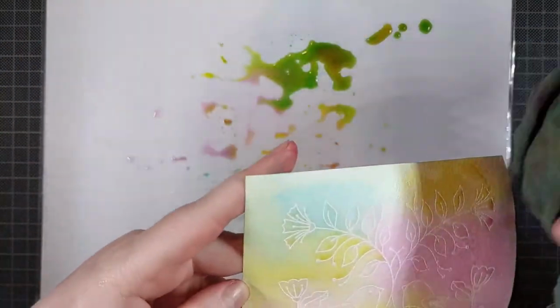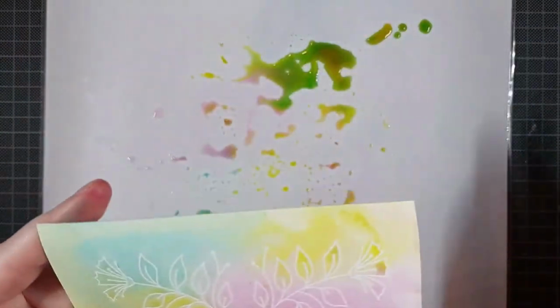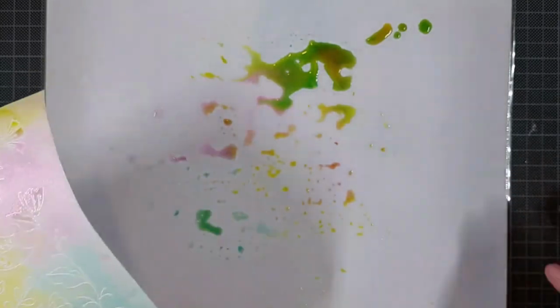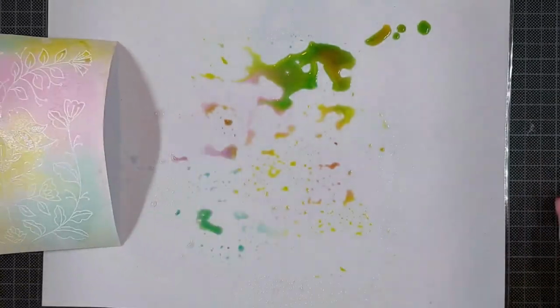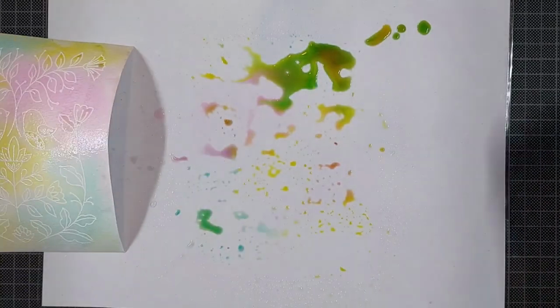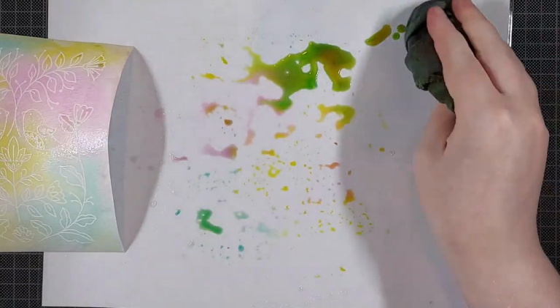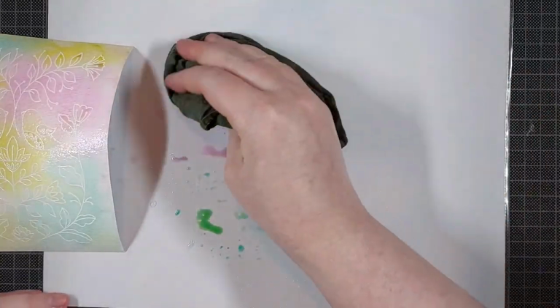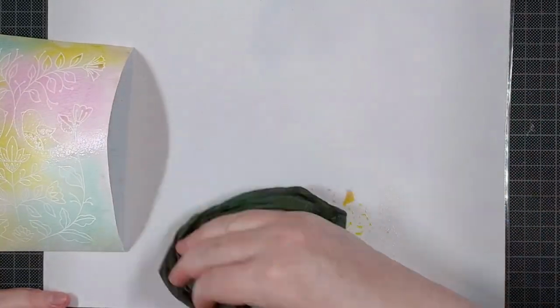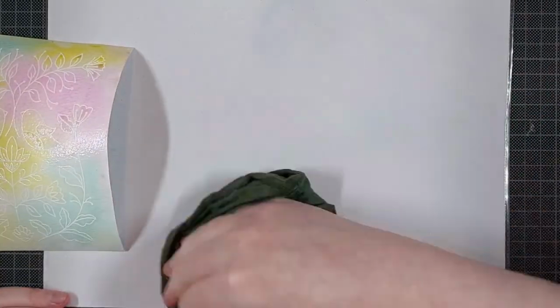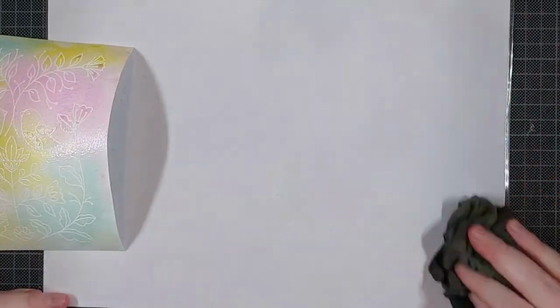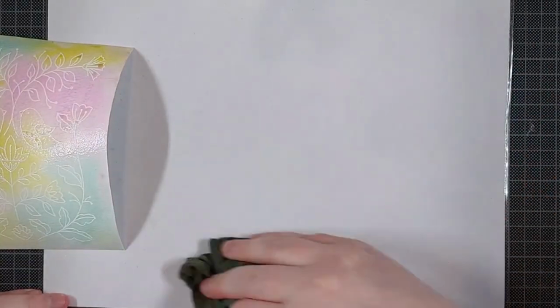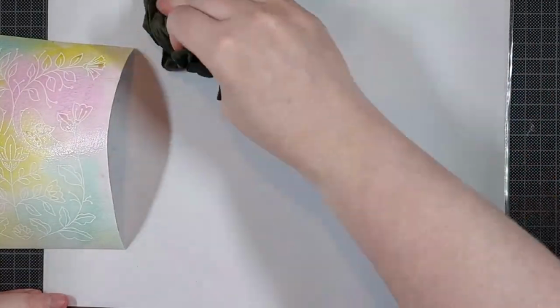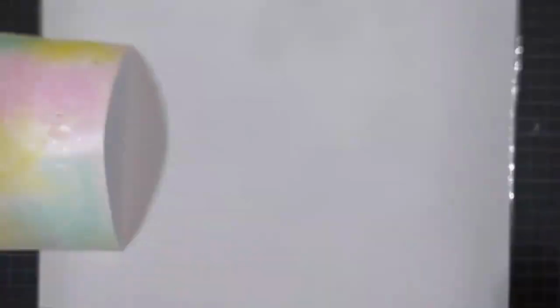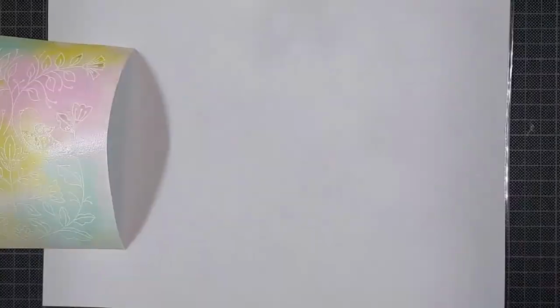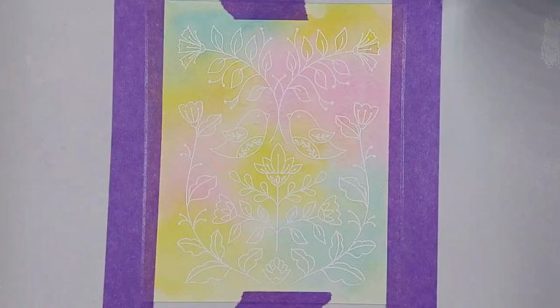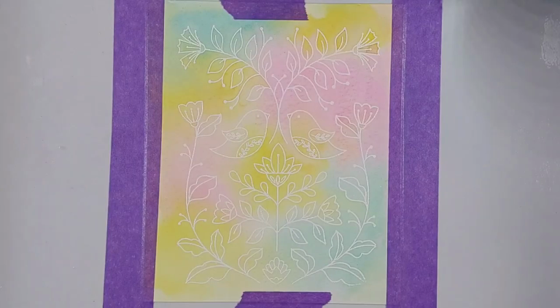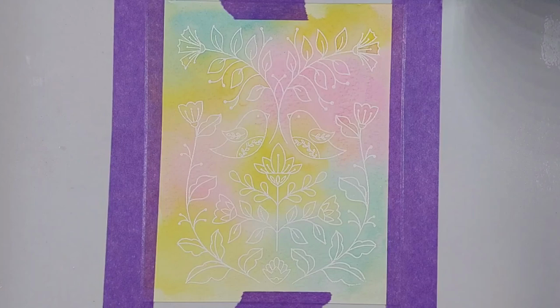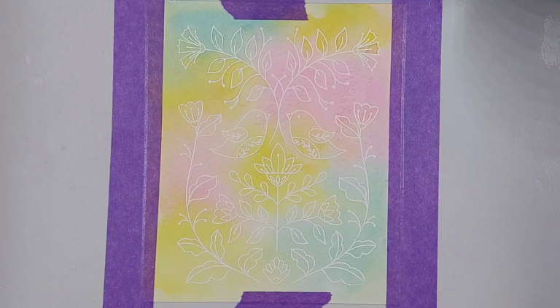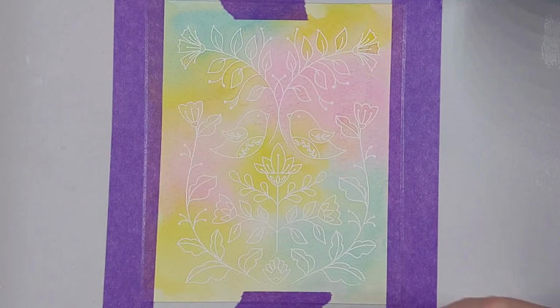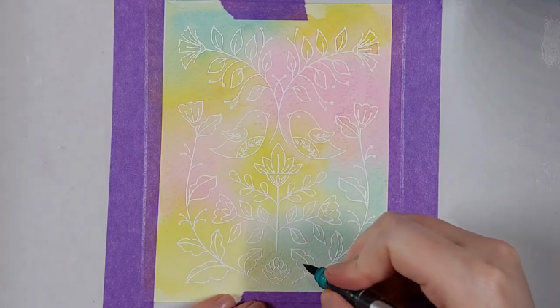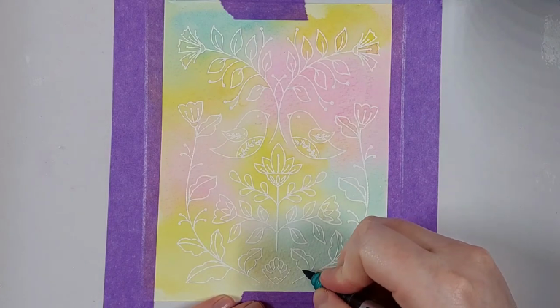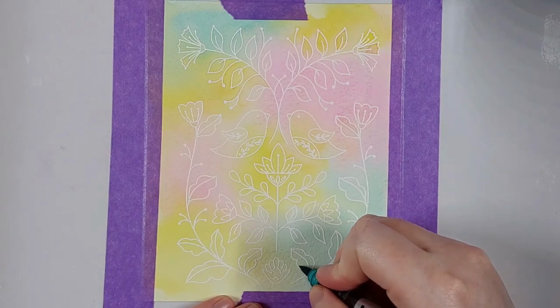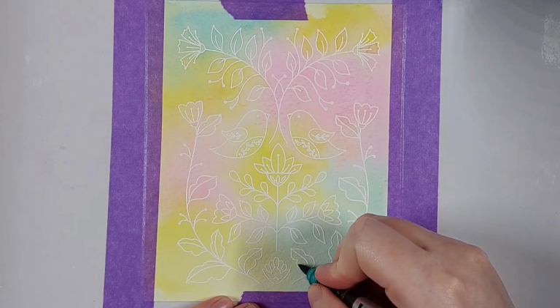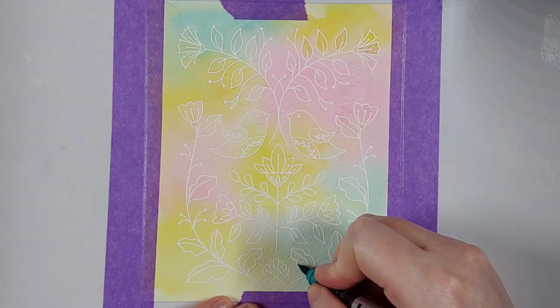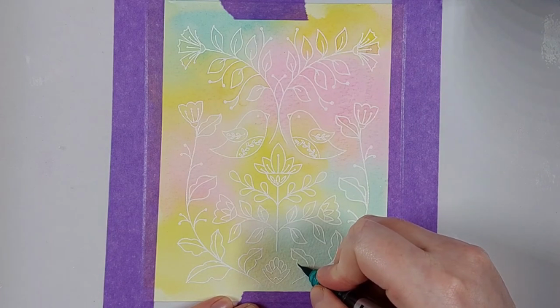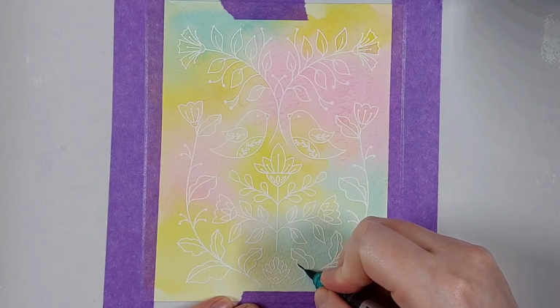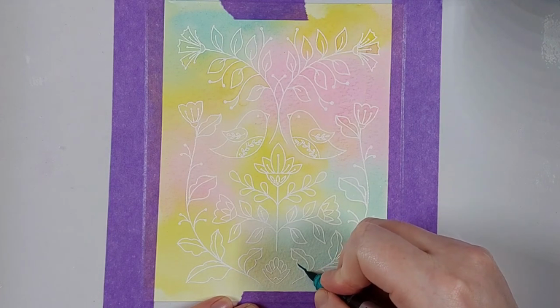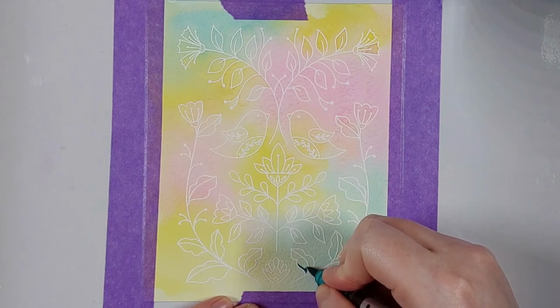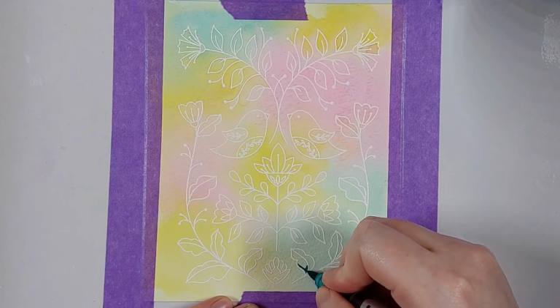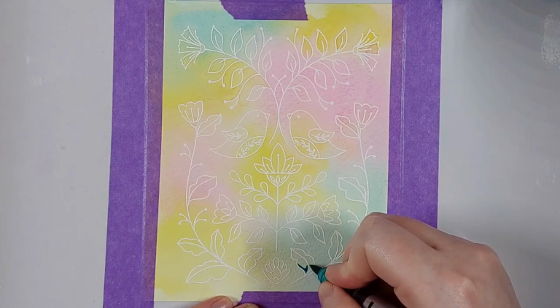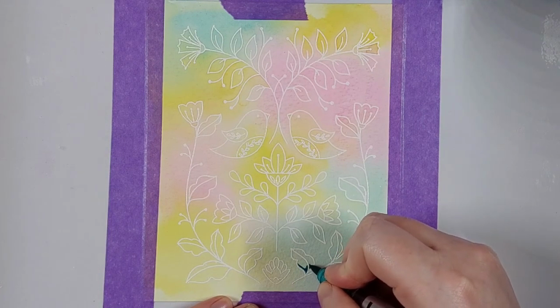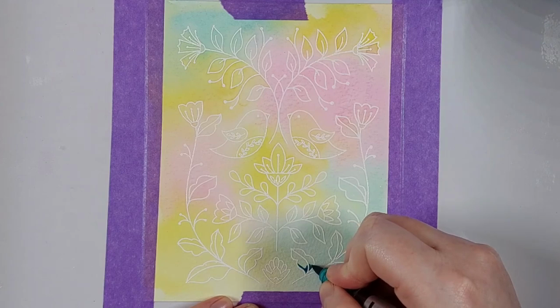Because I'm using yellow, magenta and a nice pool blue ink, these colors will blend and mix together and make all the colors of the rainbow in at least some areas.